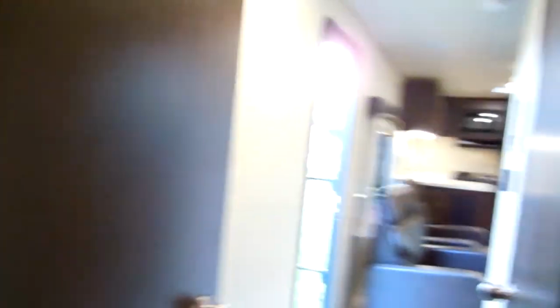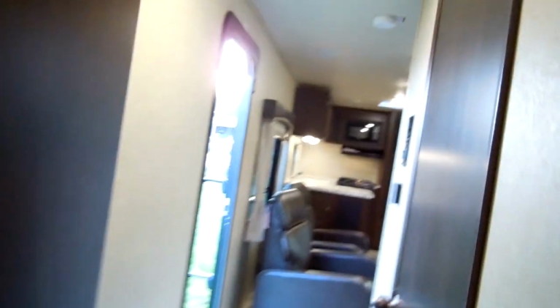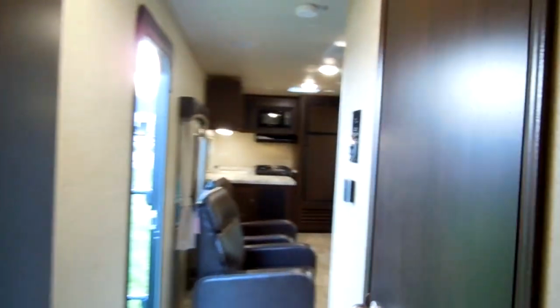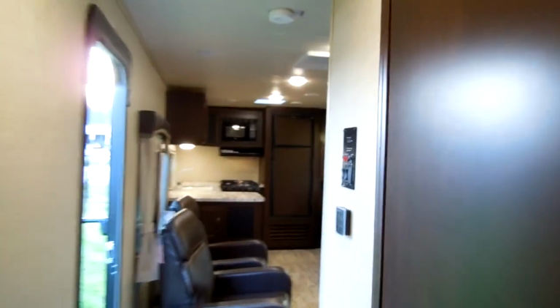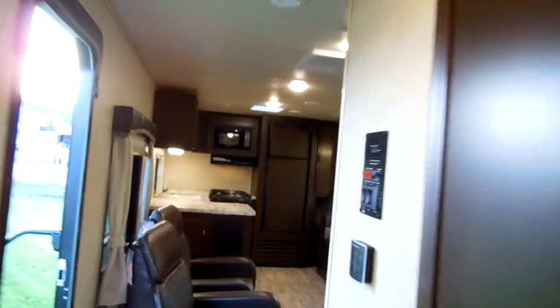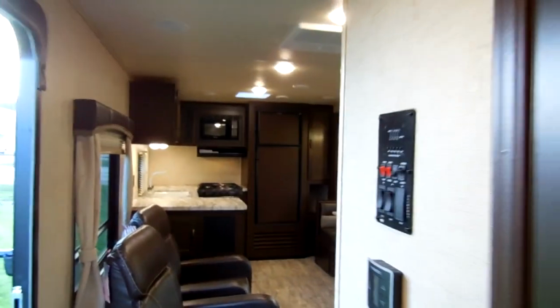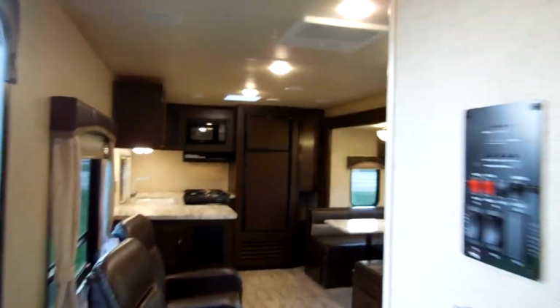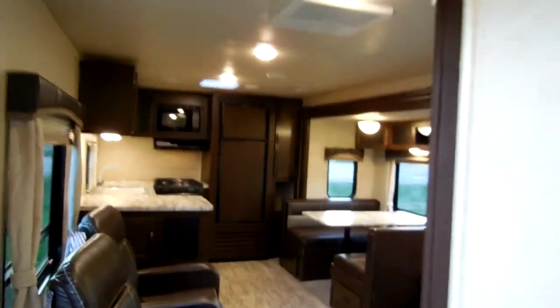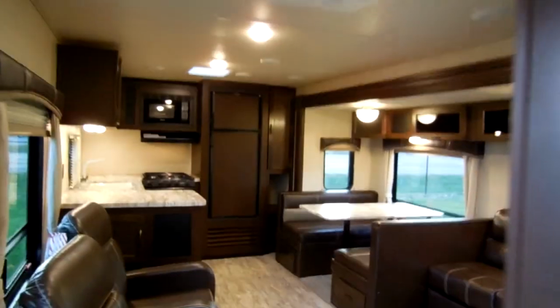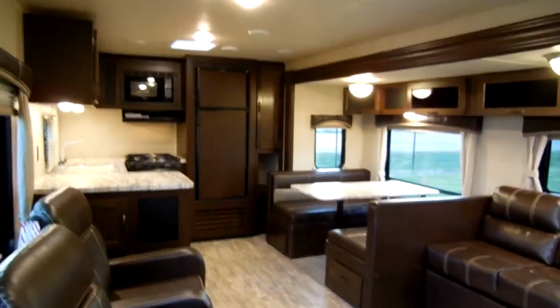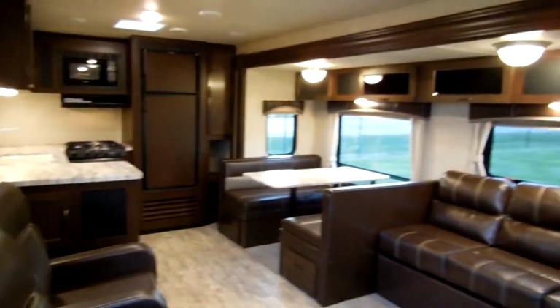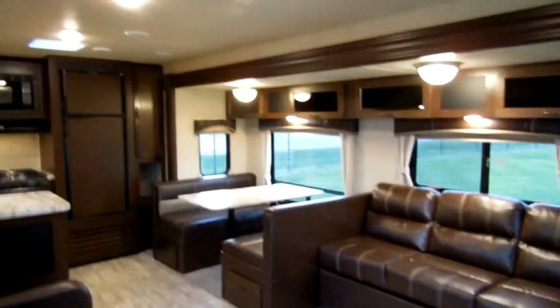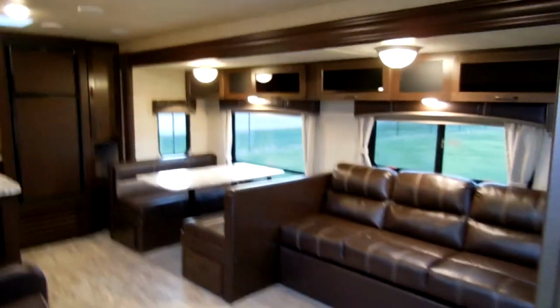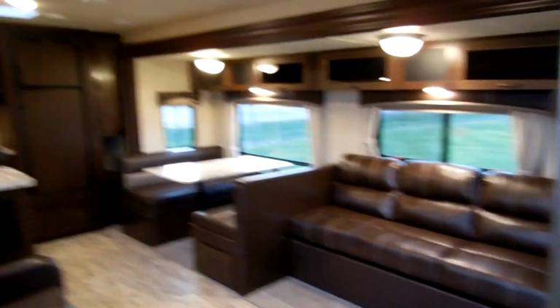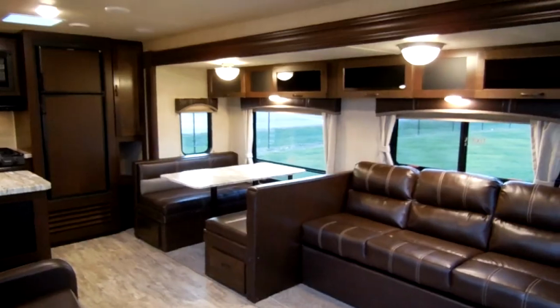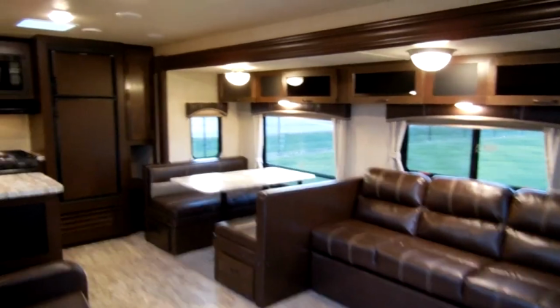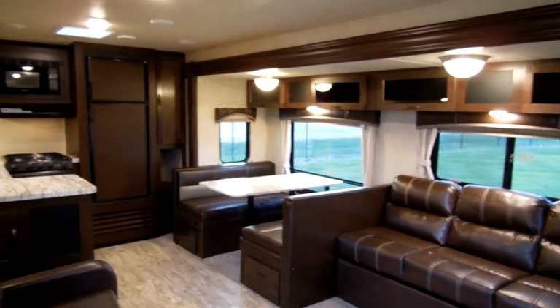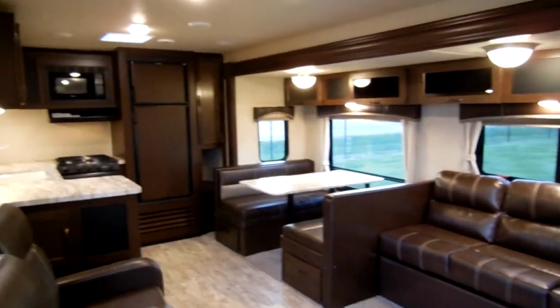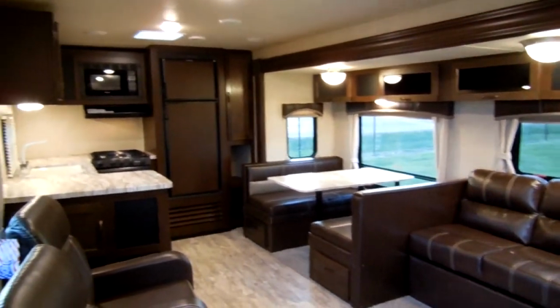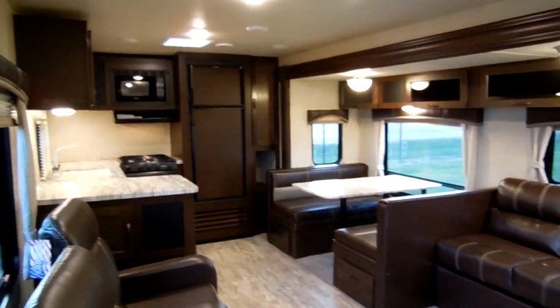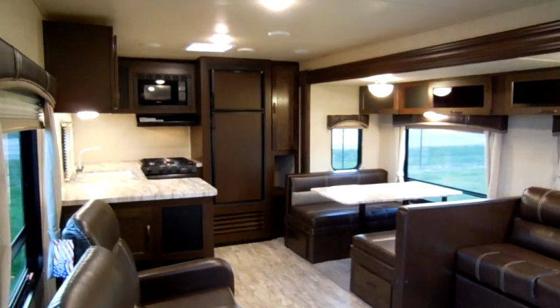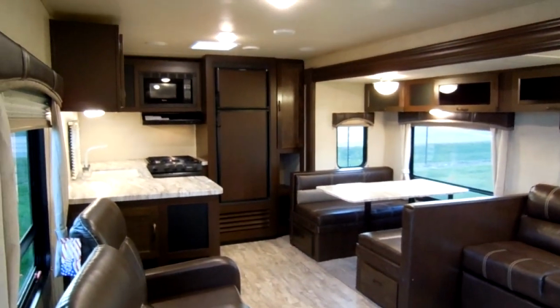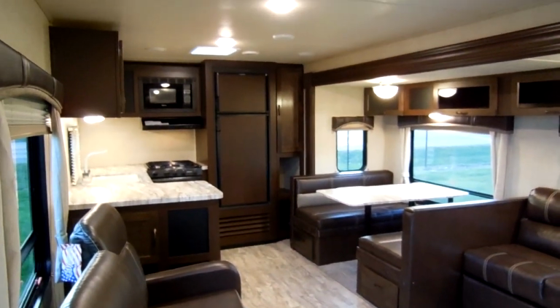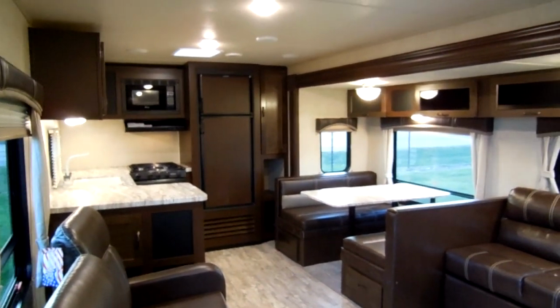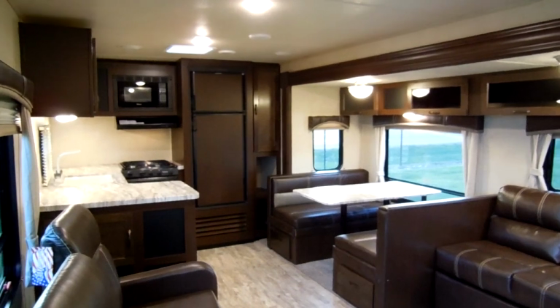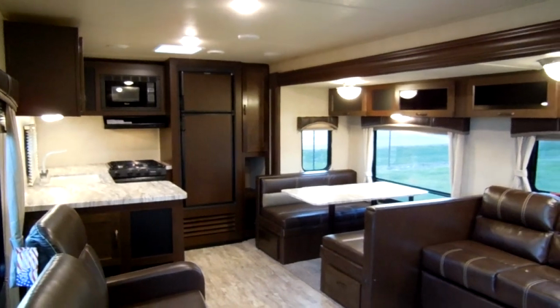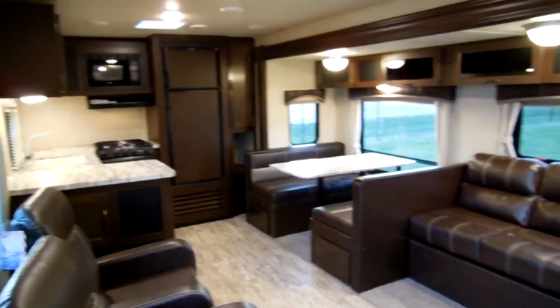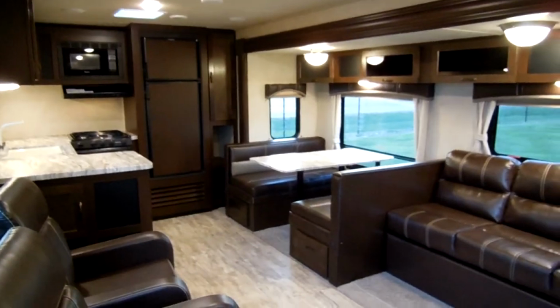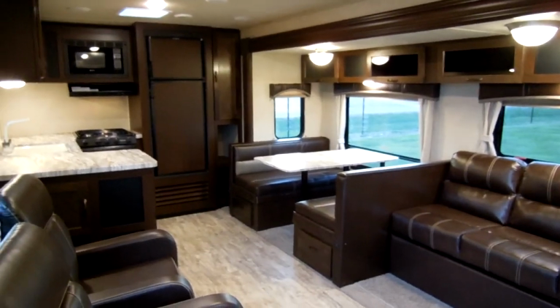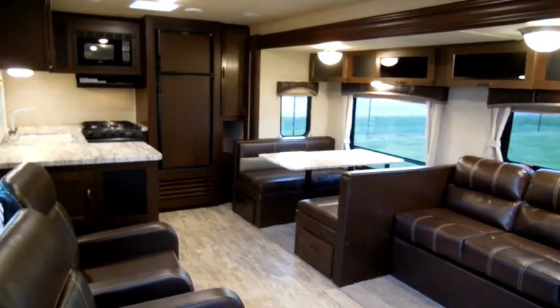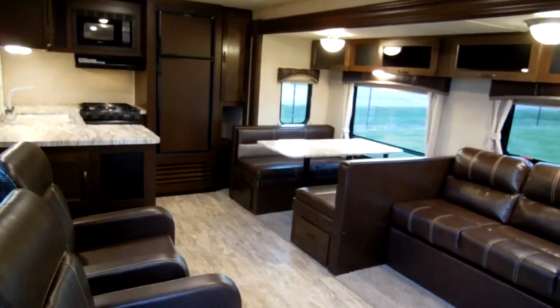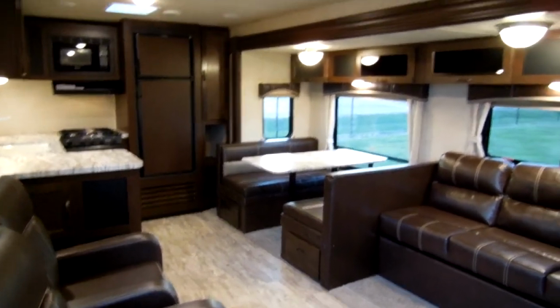That's another quick RV Nation video. If you have any questions, please feel free to give us a call. Toll-free number: 888-417-8299, extension 203. Ray here with Couches RV Nation — thanks for checking out the video.